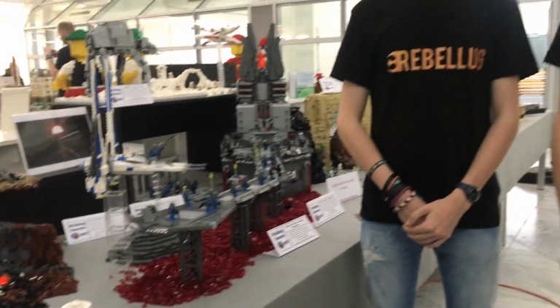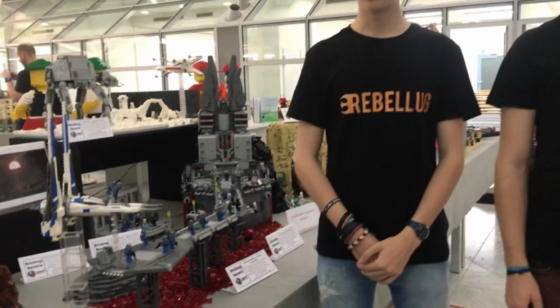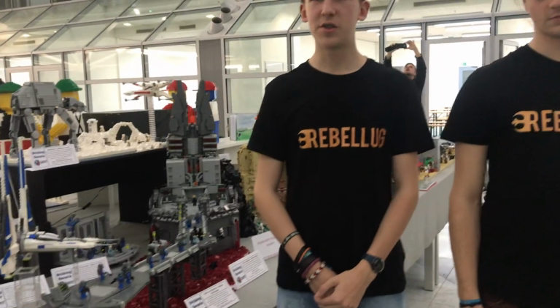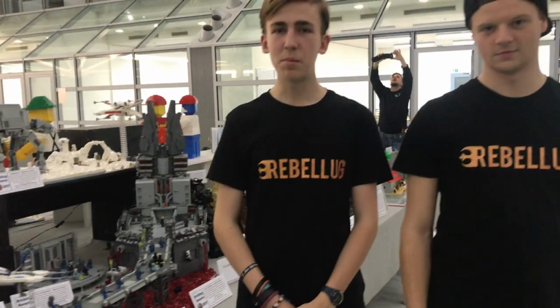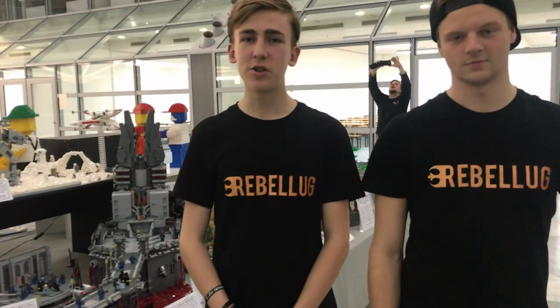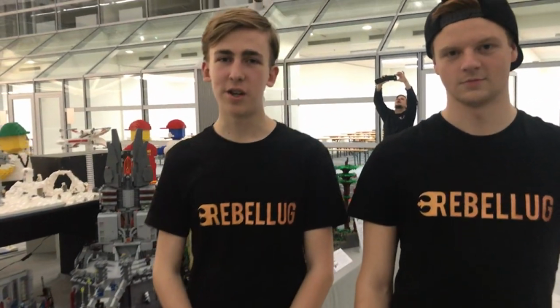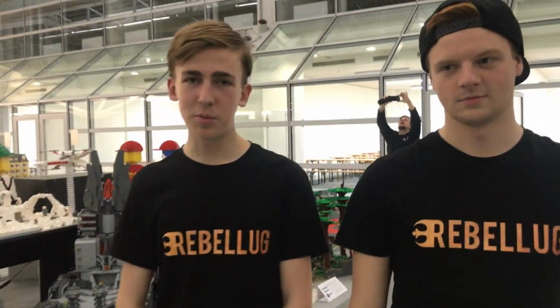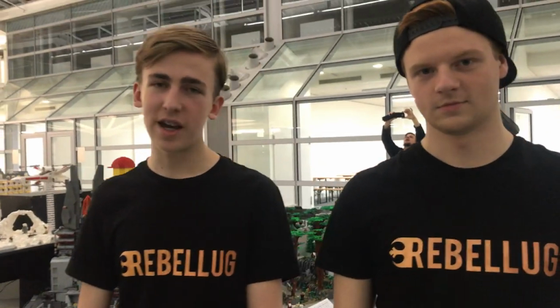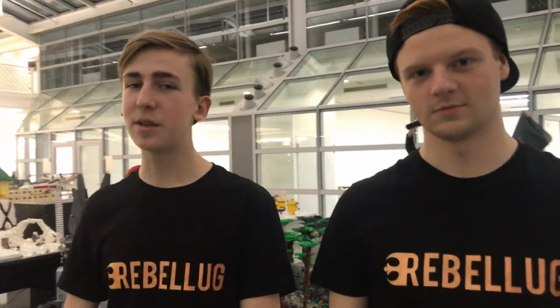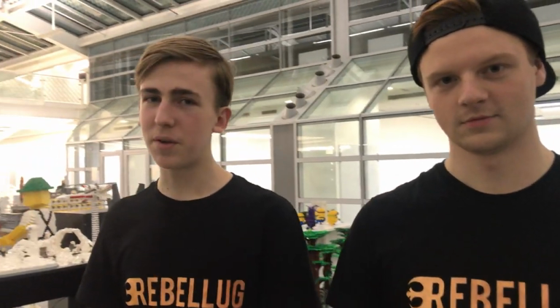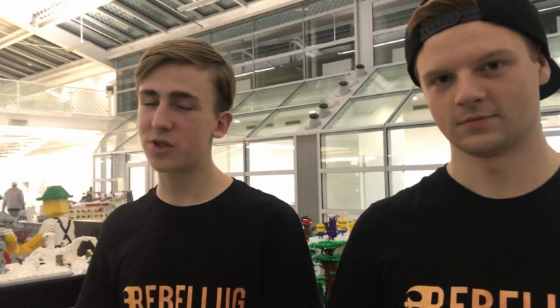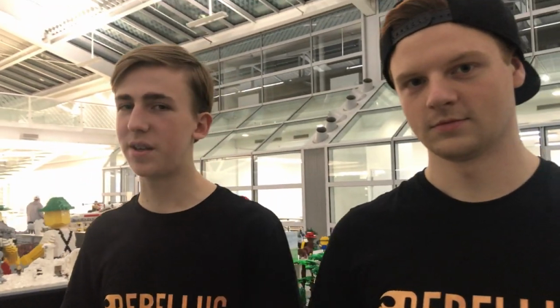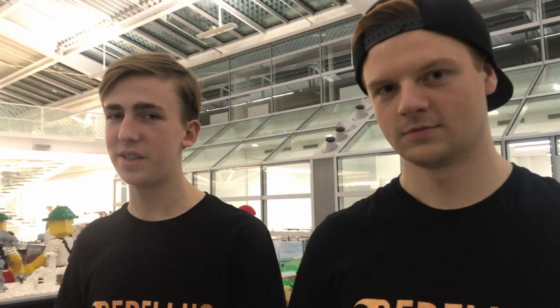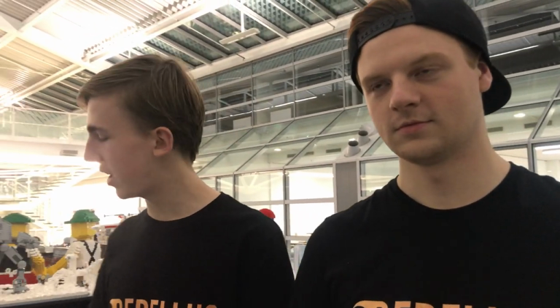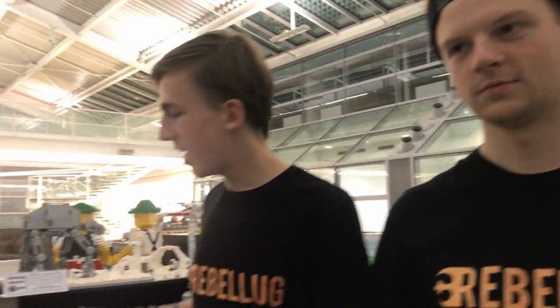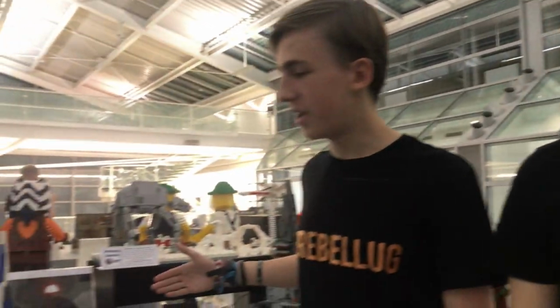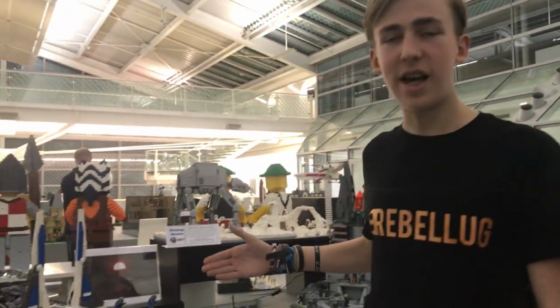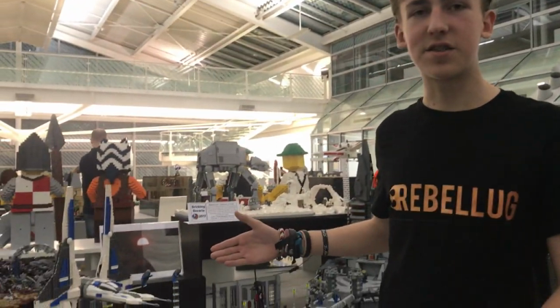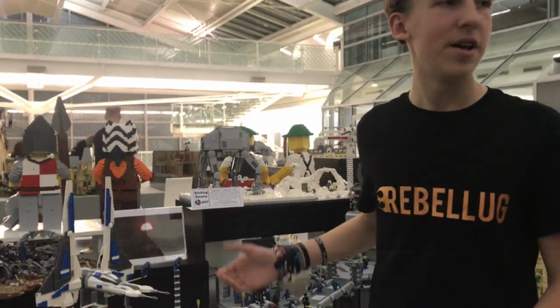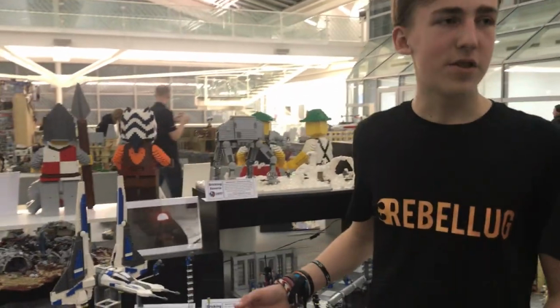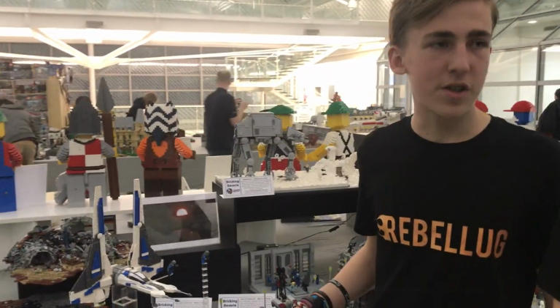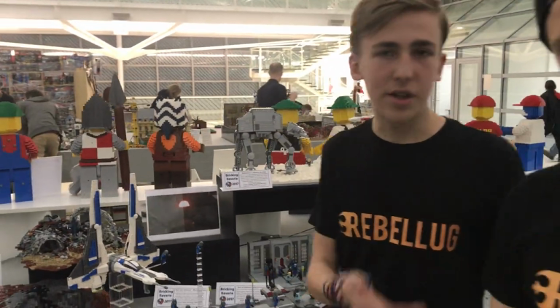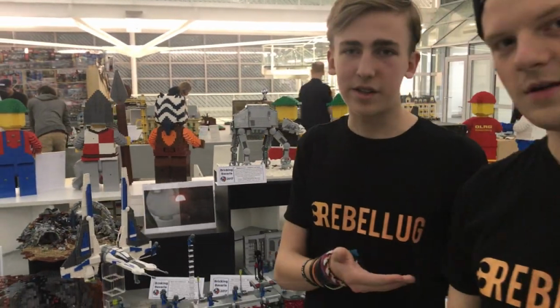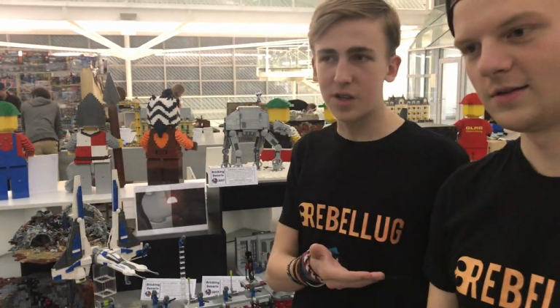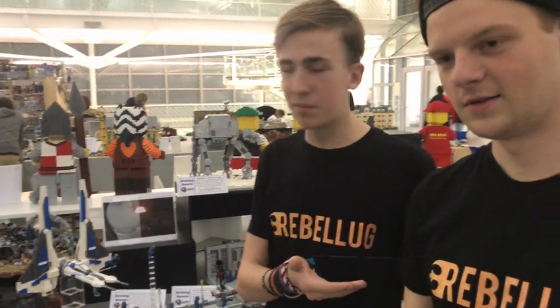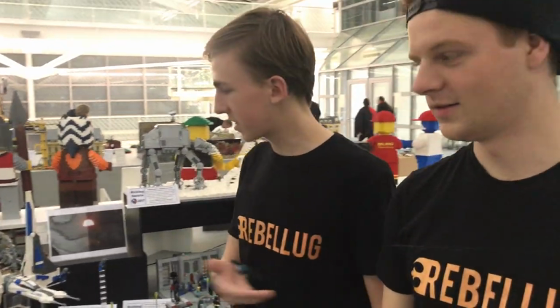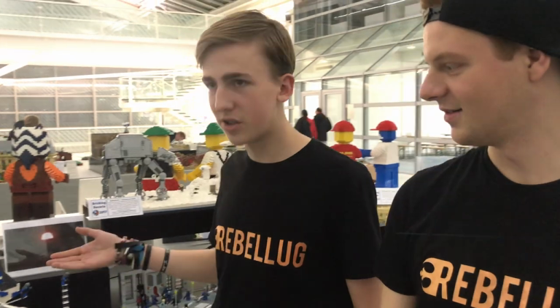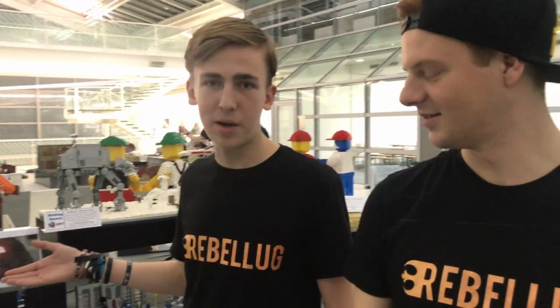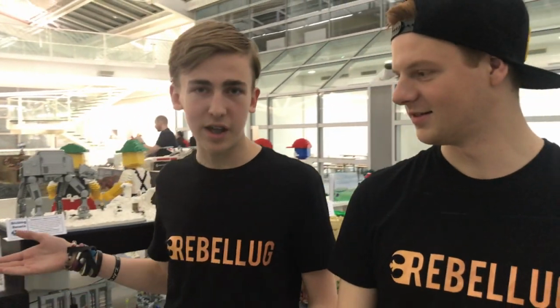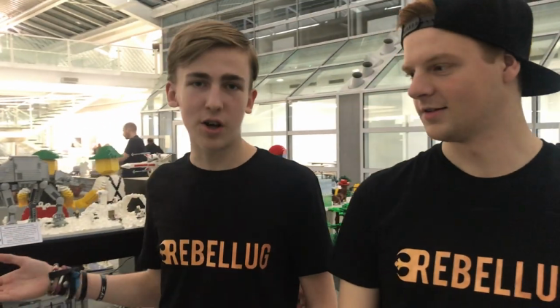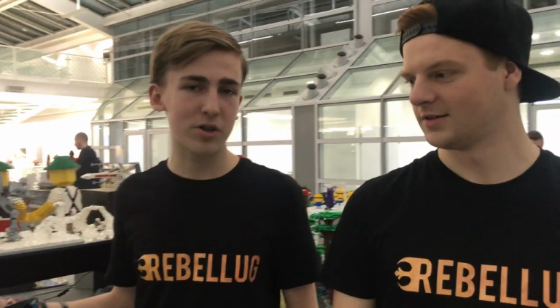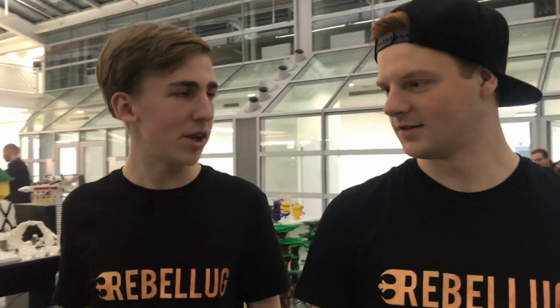Welcome viewers to the Rebelo YouTube channel. Today we'll be showing you guys the Breaking Bavaria 2017 display. First off, I'm going to give Thomas the mic to talk about the Darth Maul collaboration.